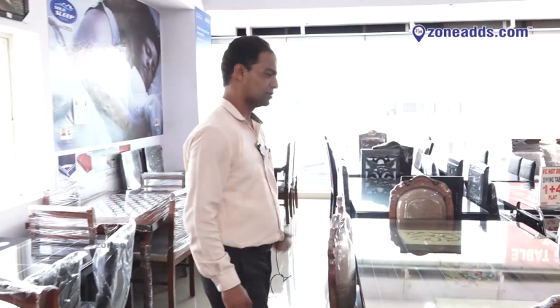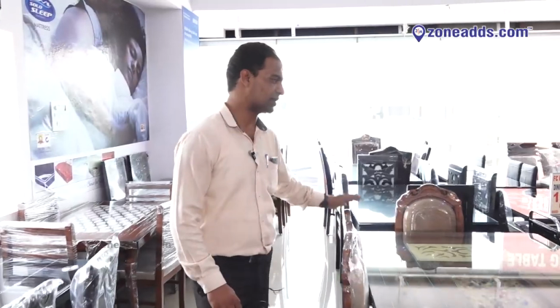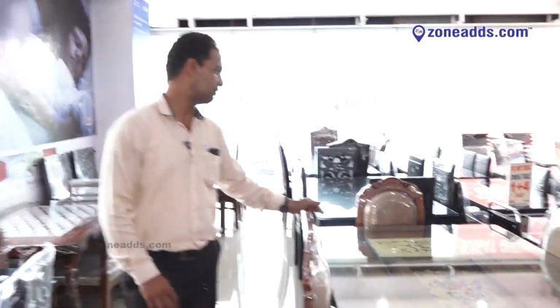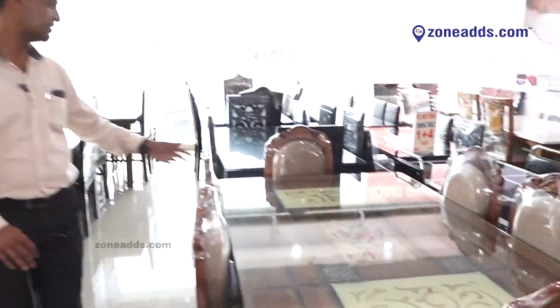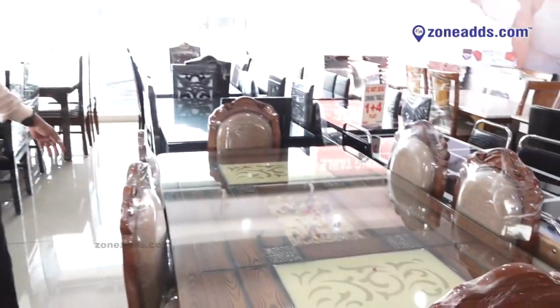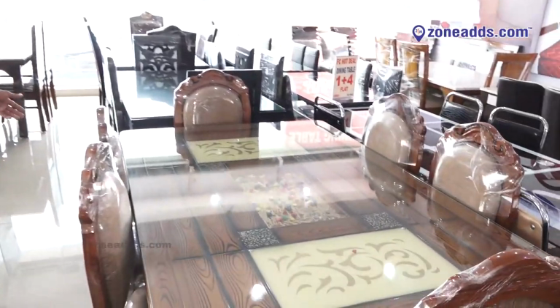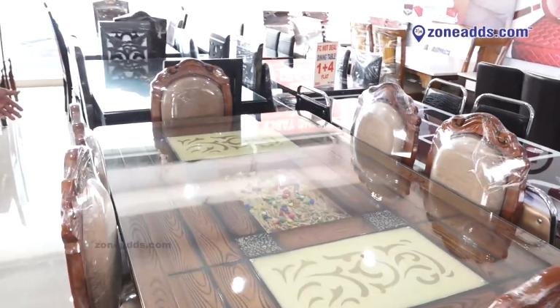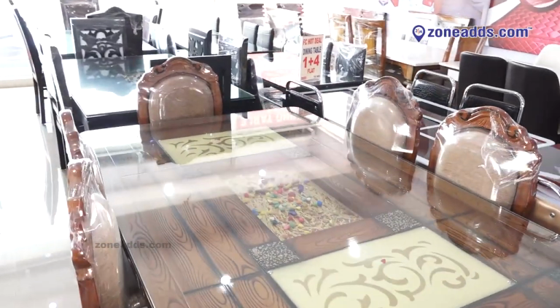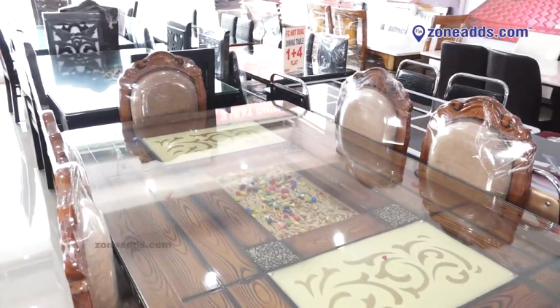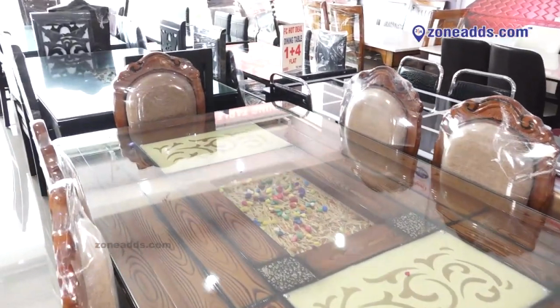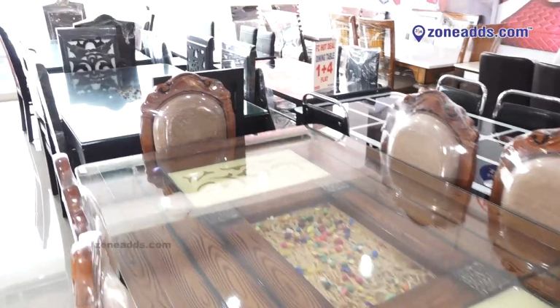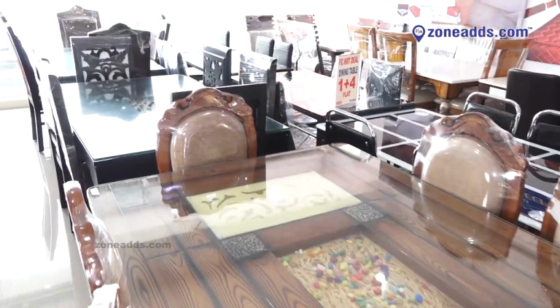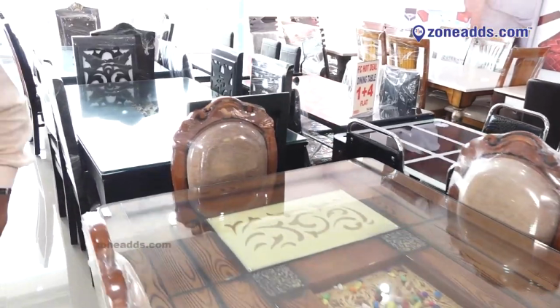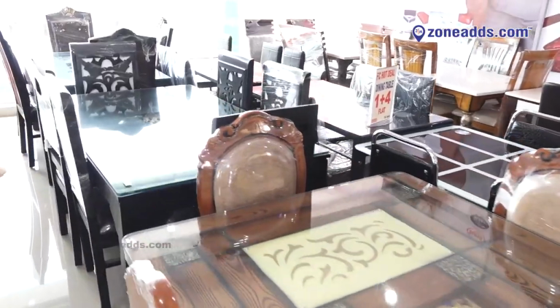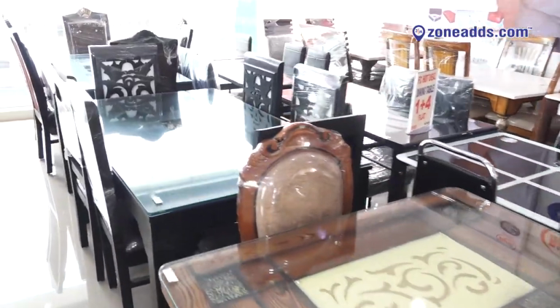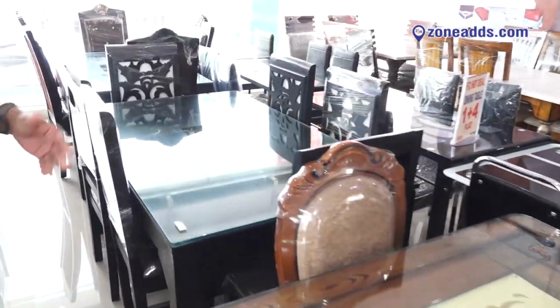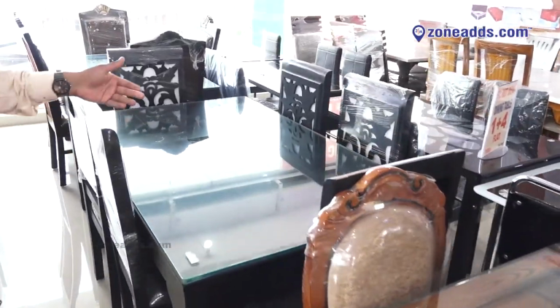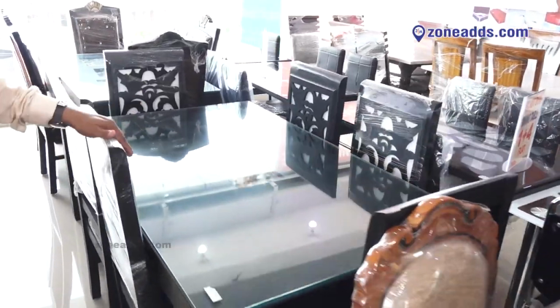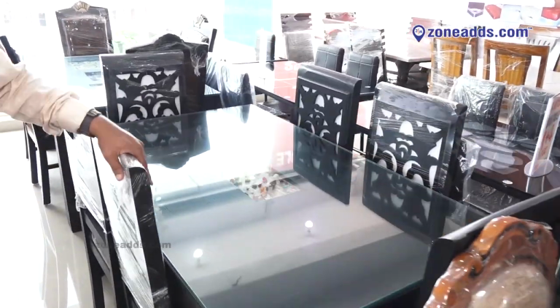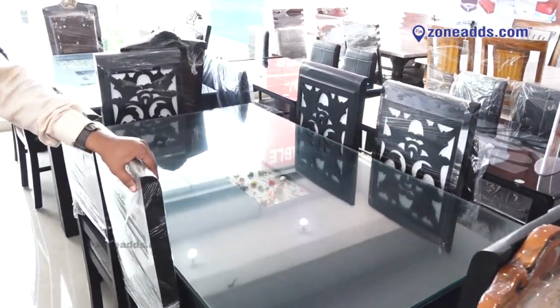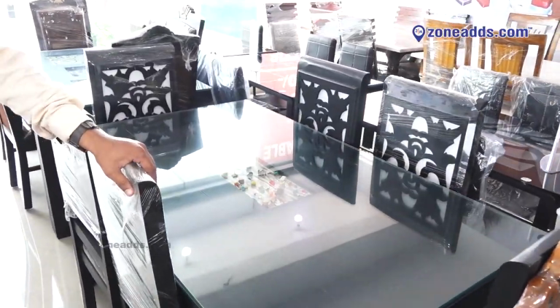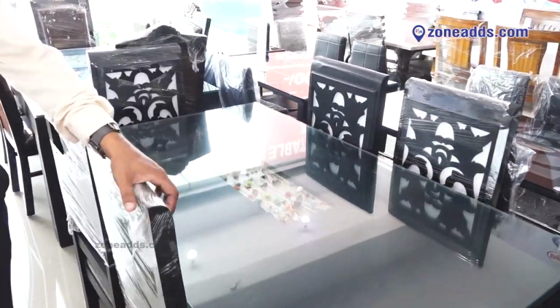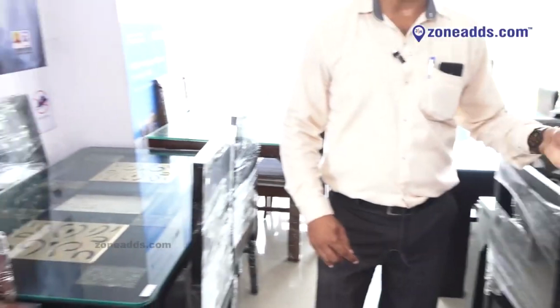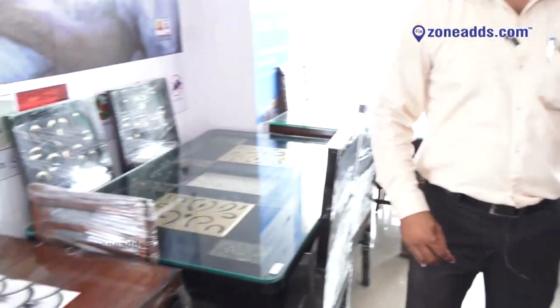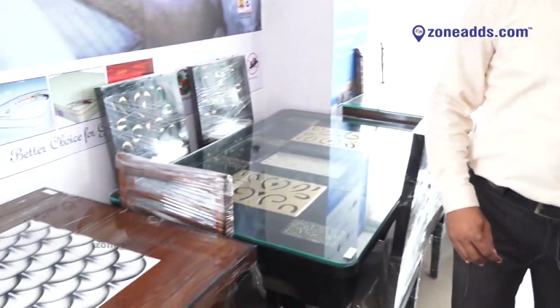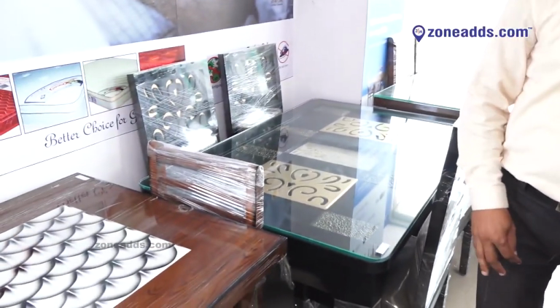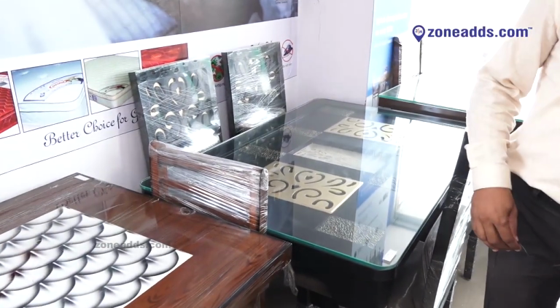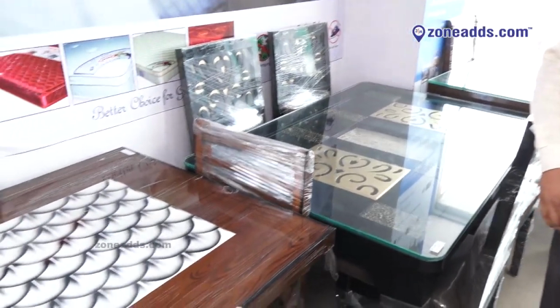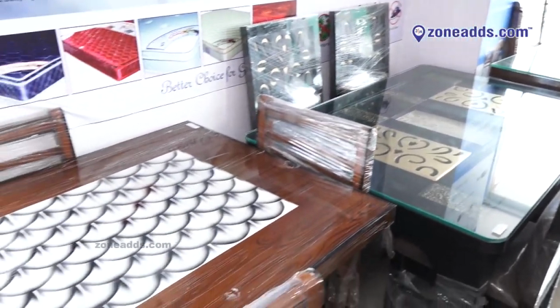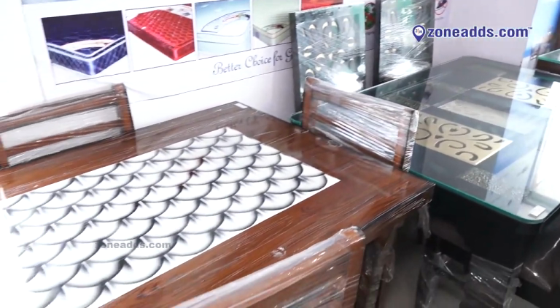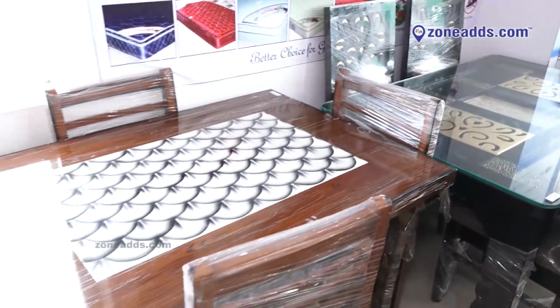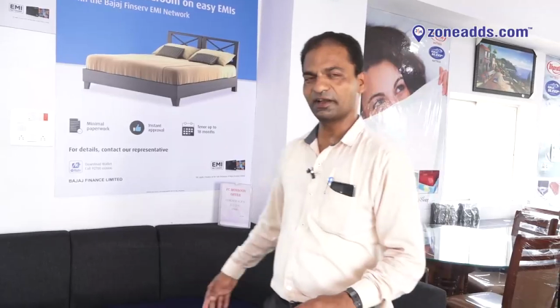You can see the variety here. Apart from these models, we also take custom orders and will provide furniture as per your preference. Welcome to the sofa section.